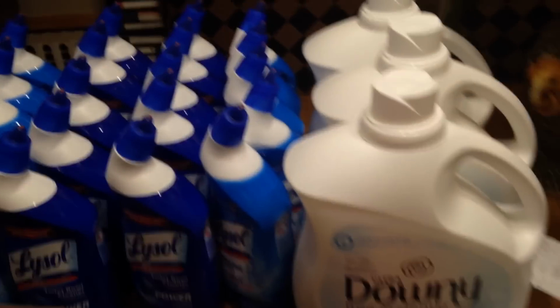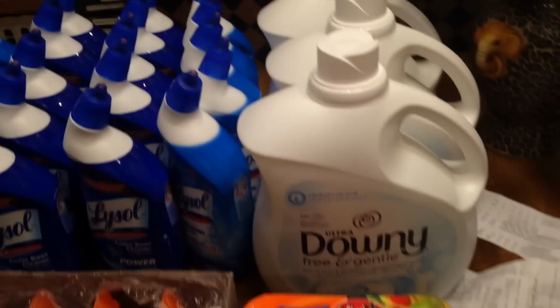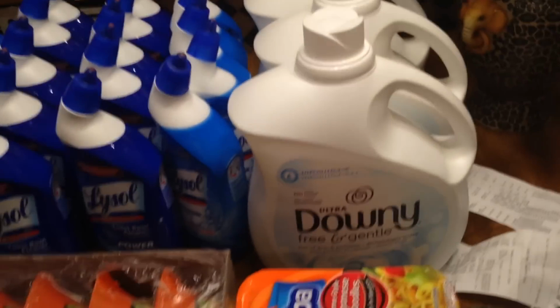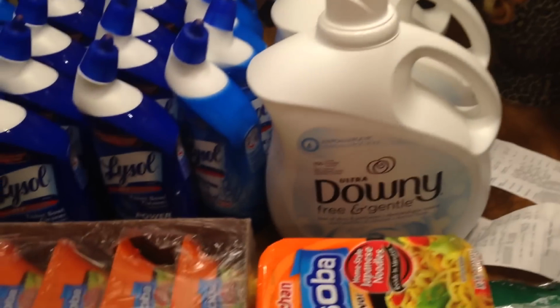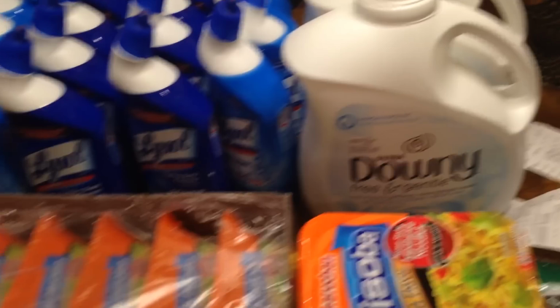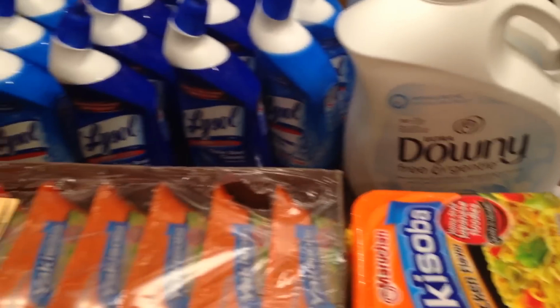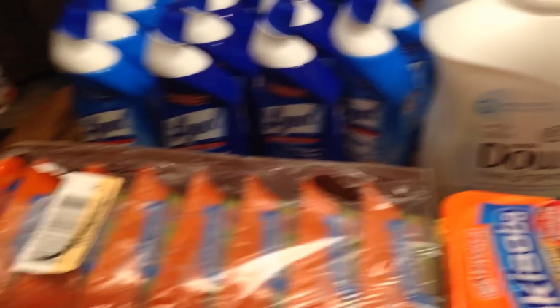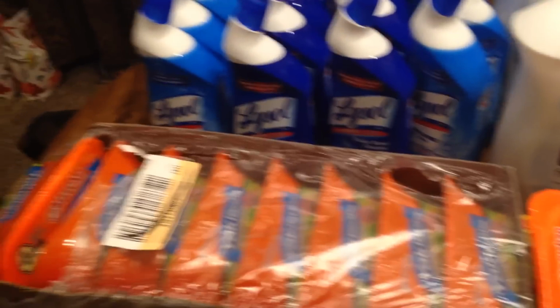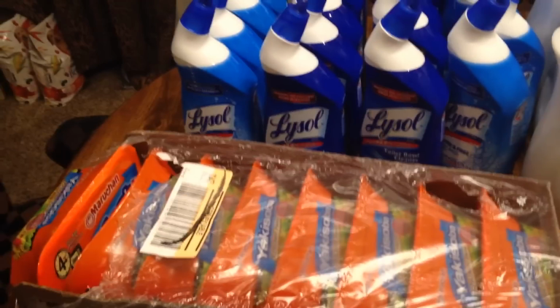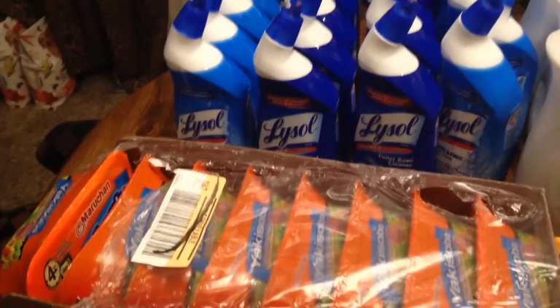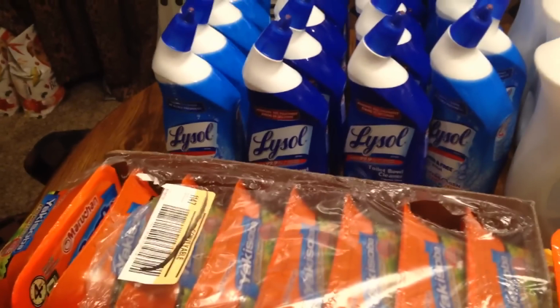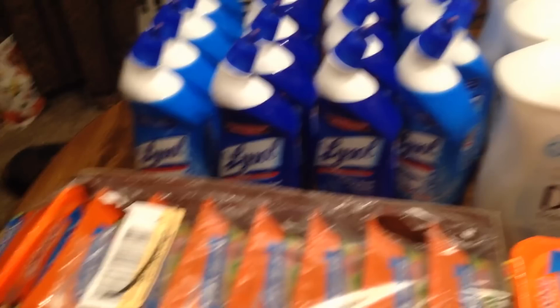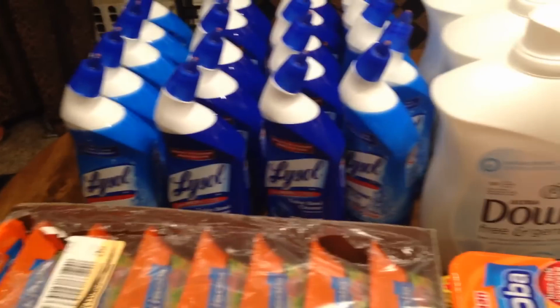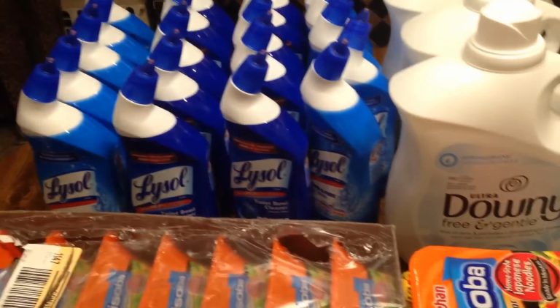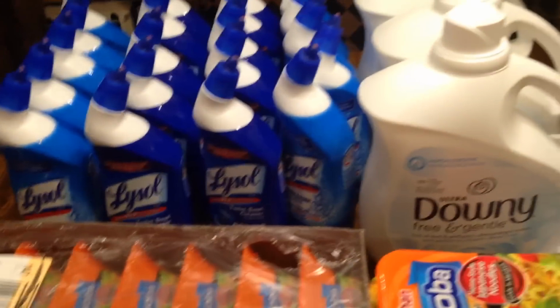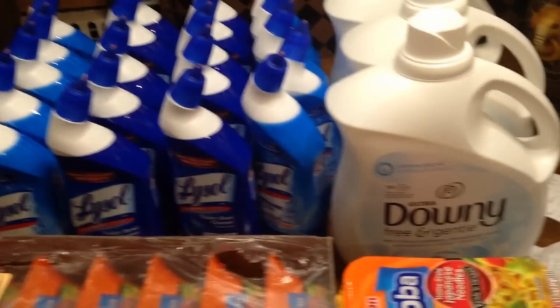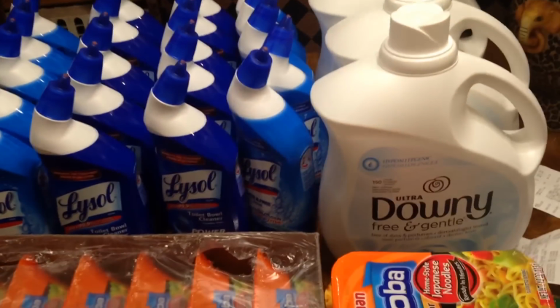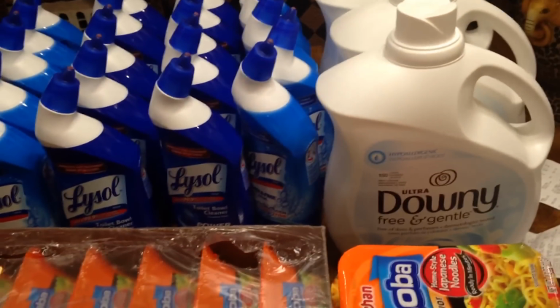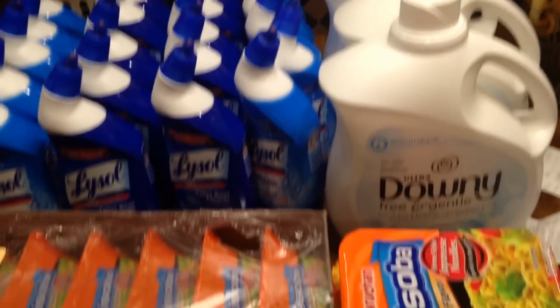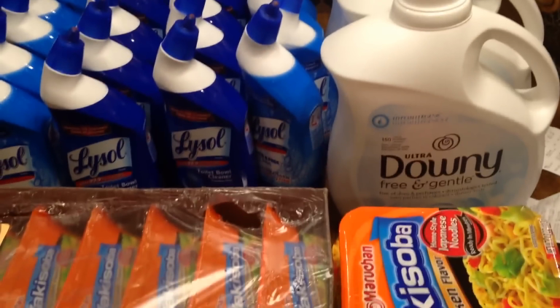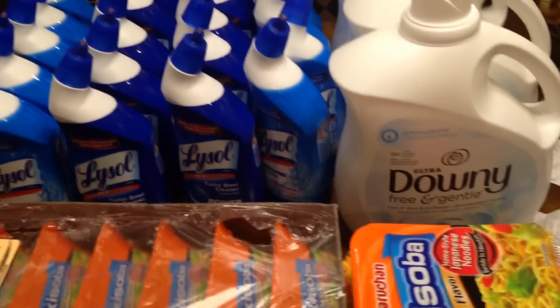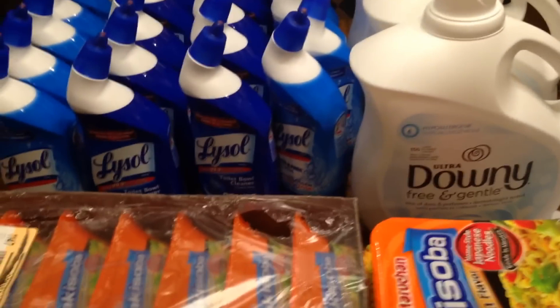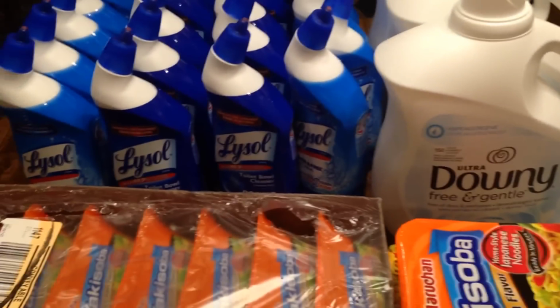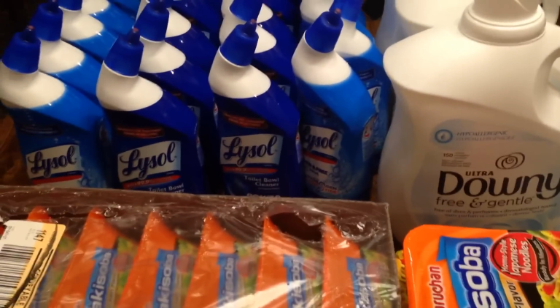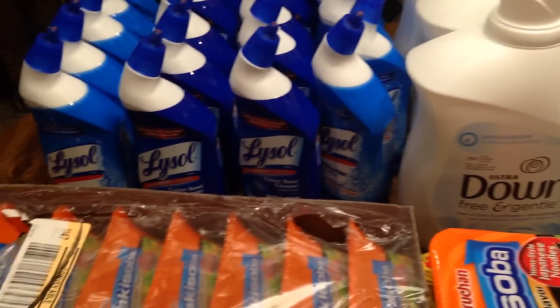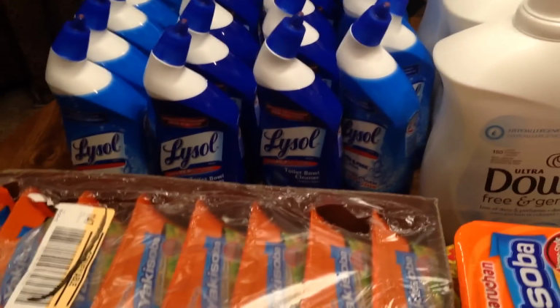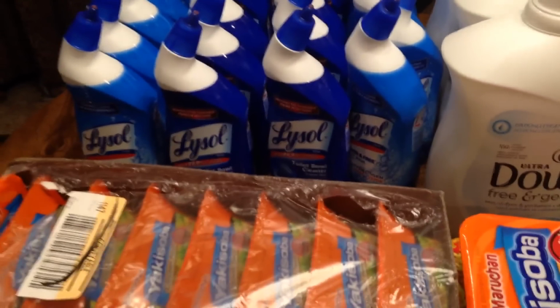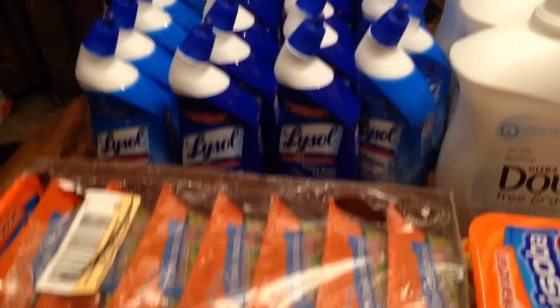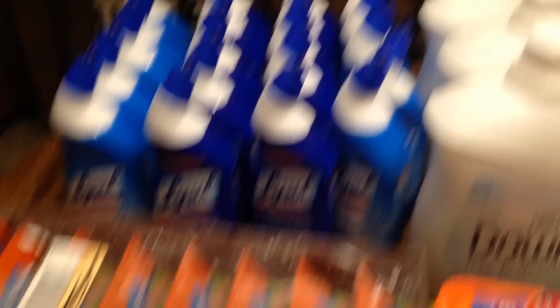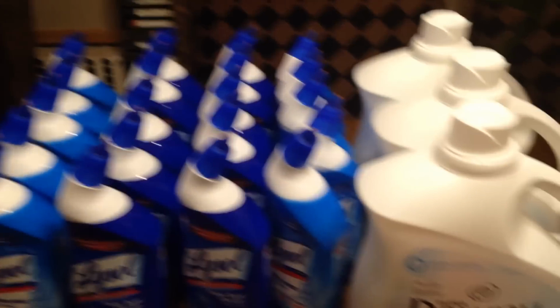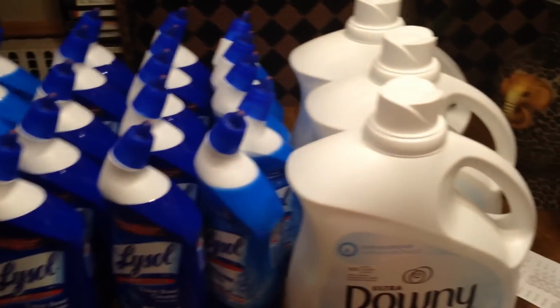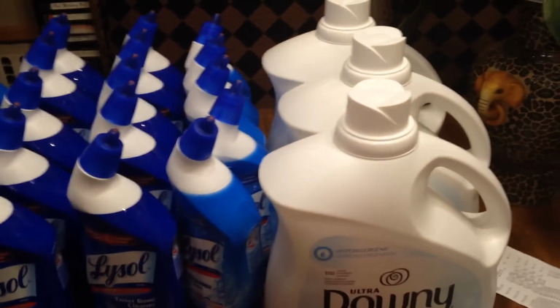Okay, so this was my haul from Target. Thank you for joining me. Don't forget to sub. Remember to have fun shopping. Okay, bye bye.